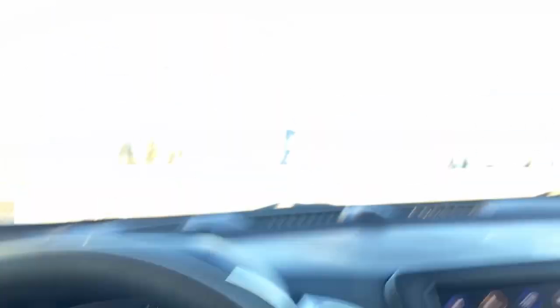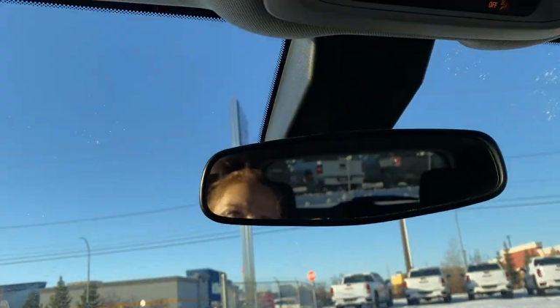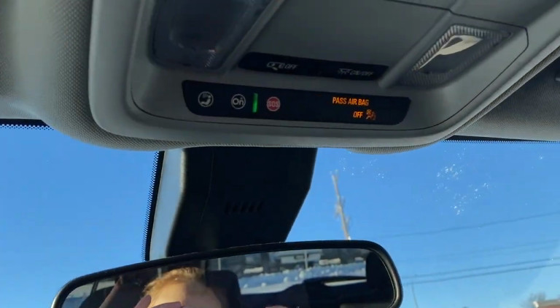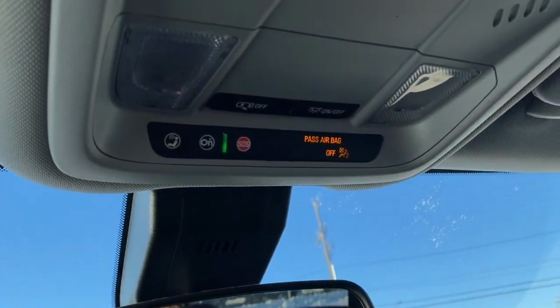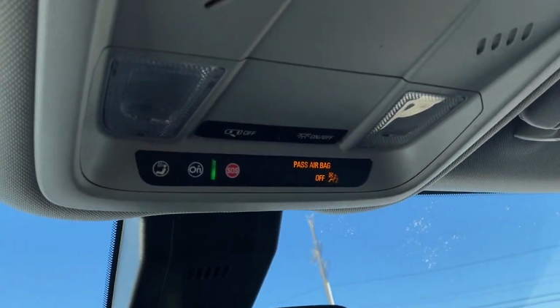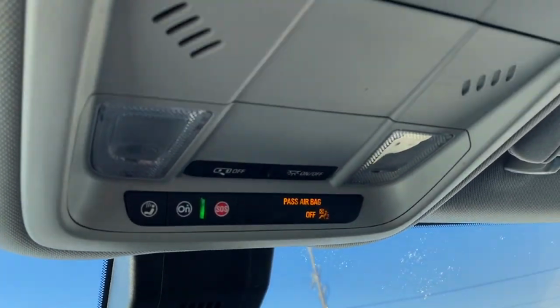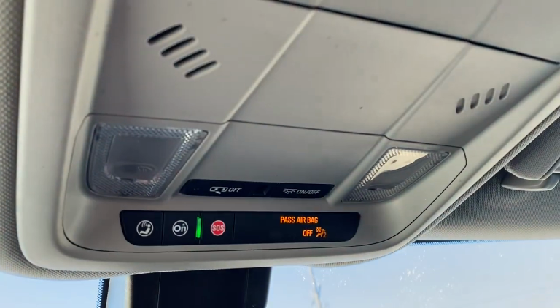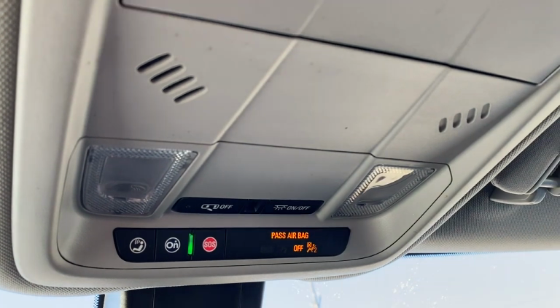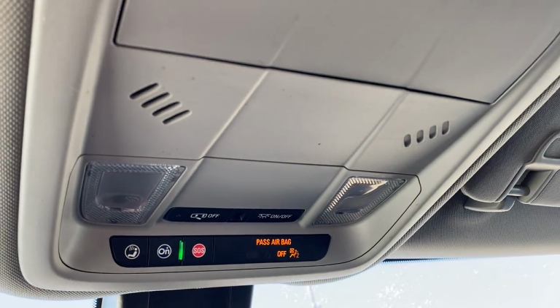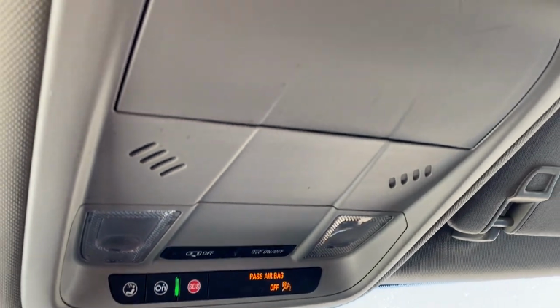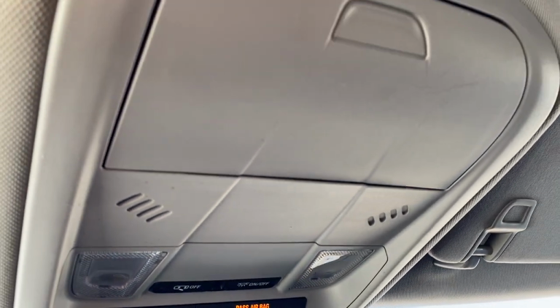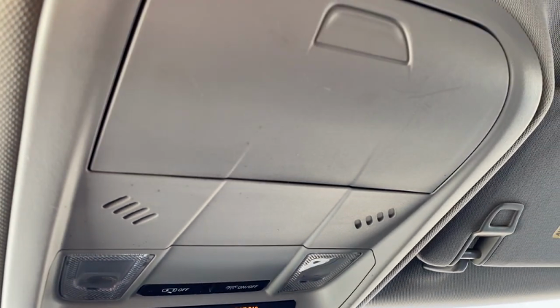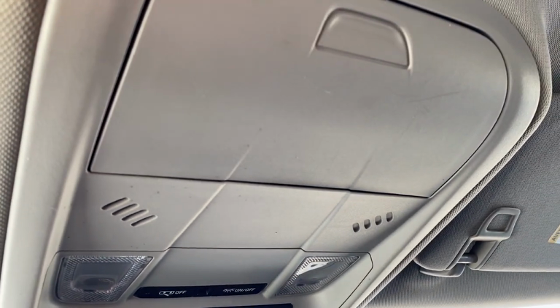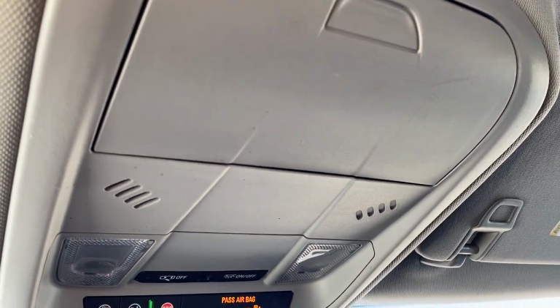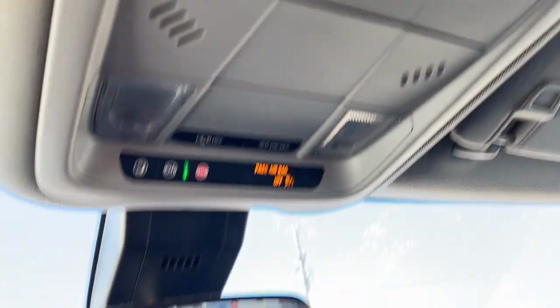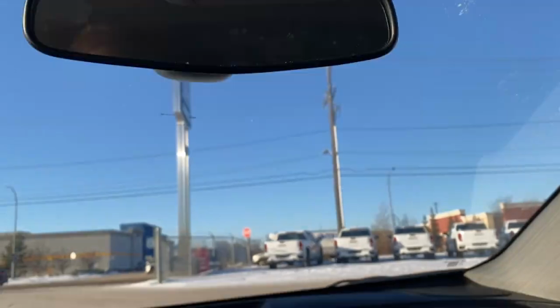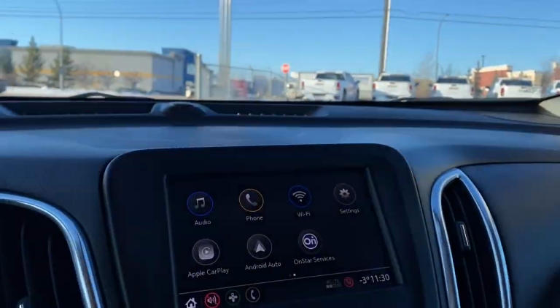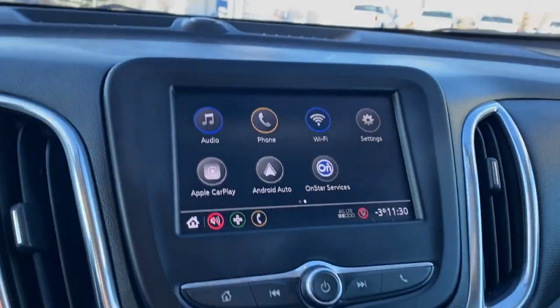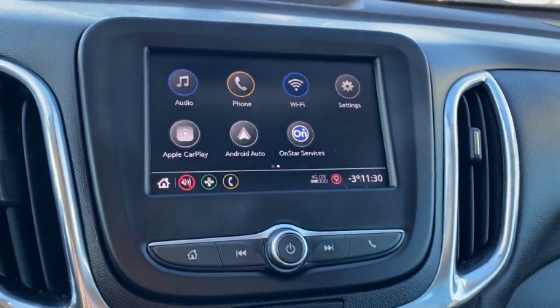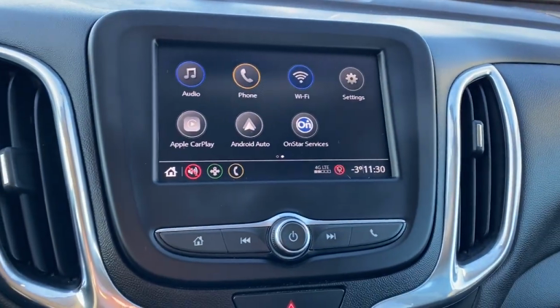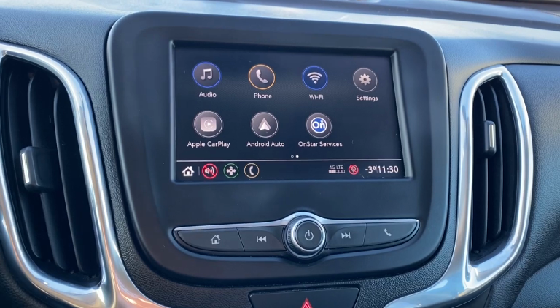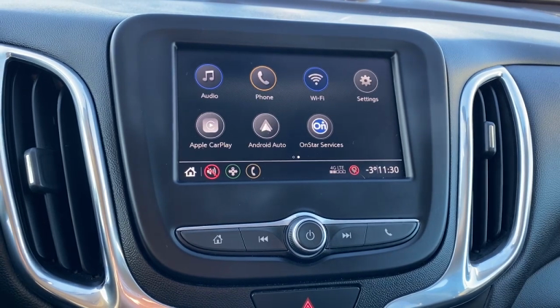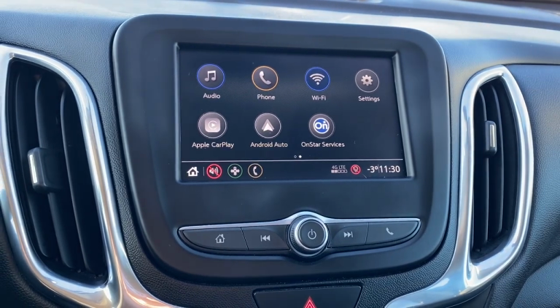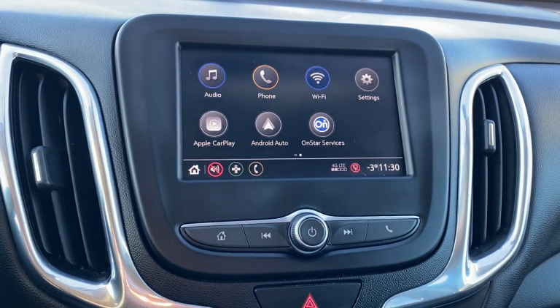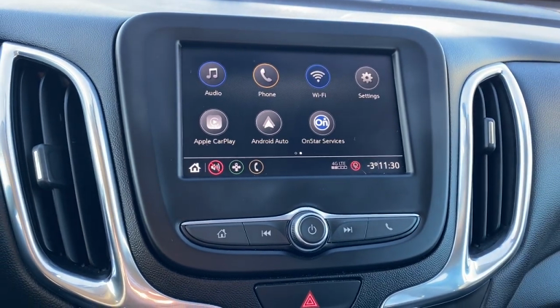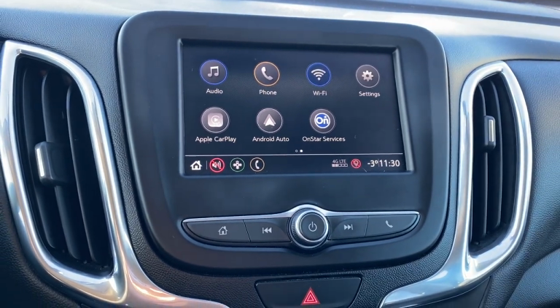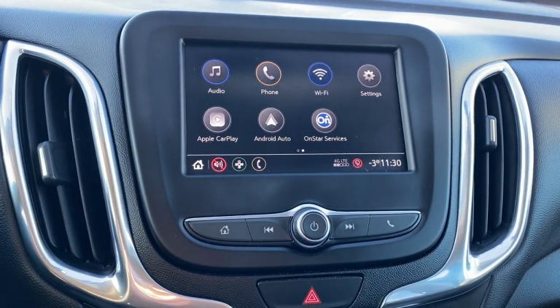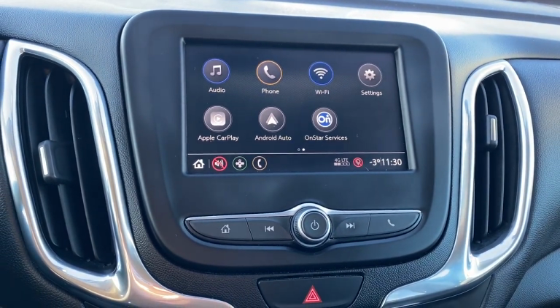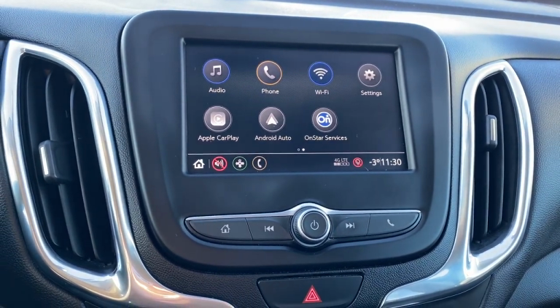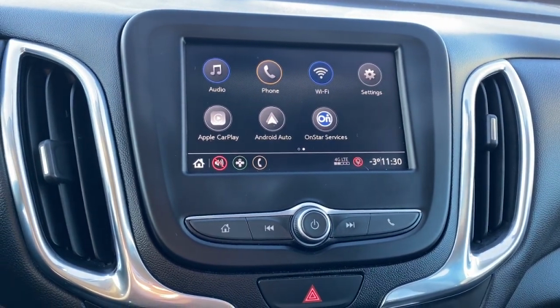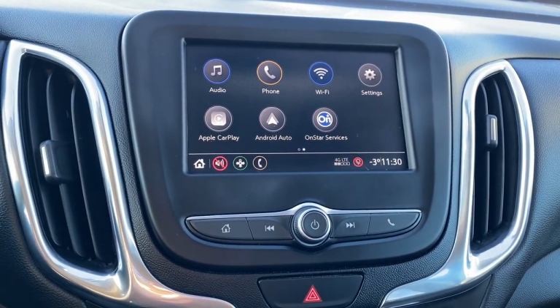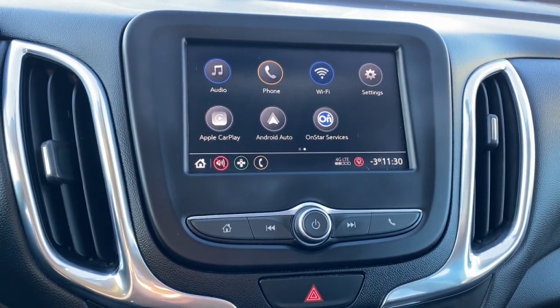Overhead are some interior light buttons, OnStar, and a place to store your sunglasses. This is Chevrolet's infotainment system equipped with Apple CarPlay and Android Auto.